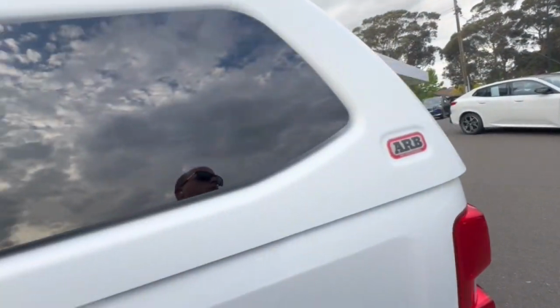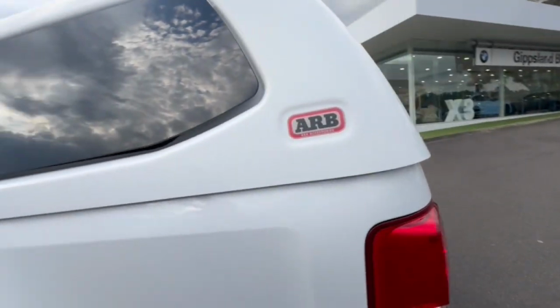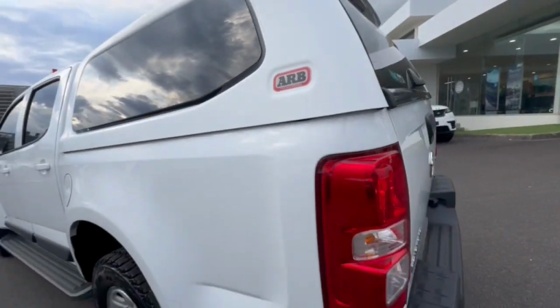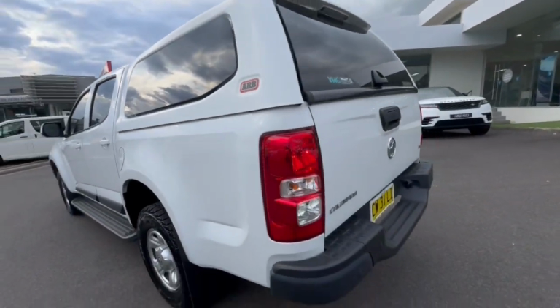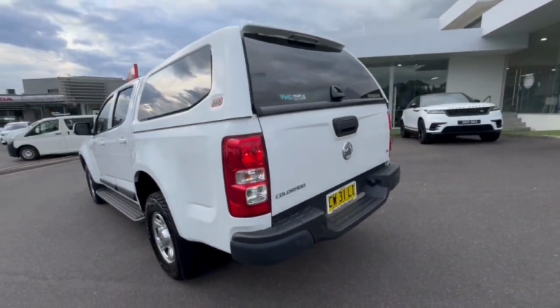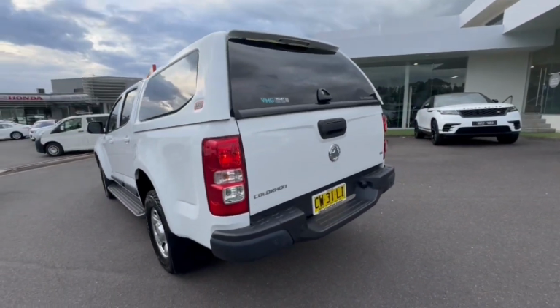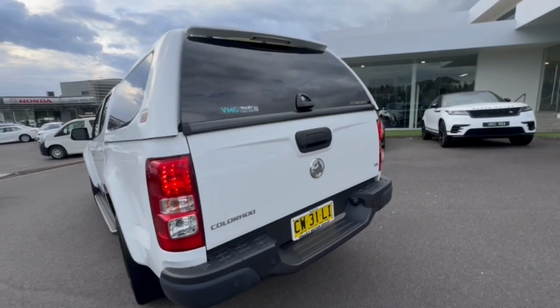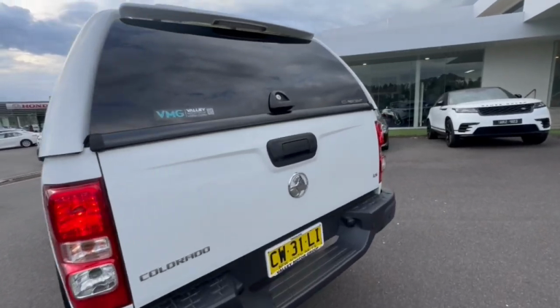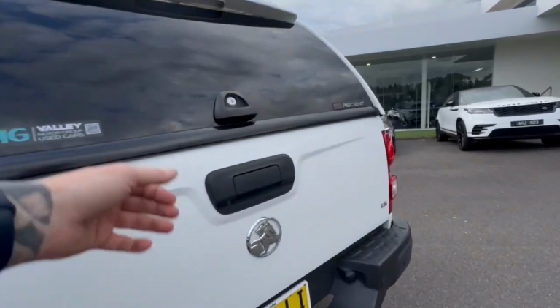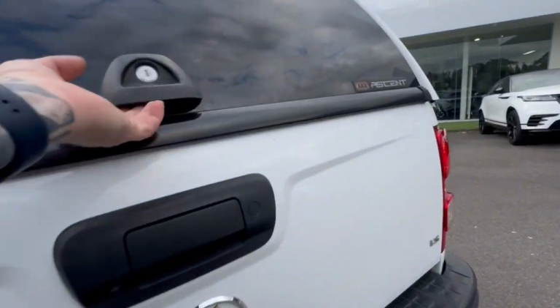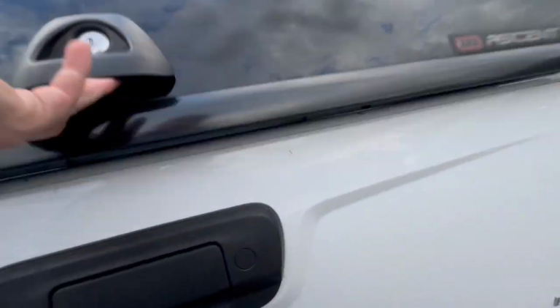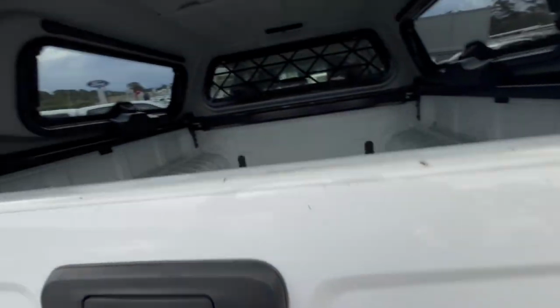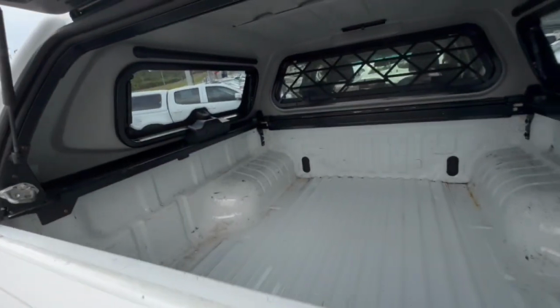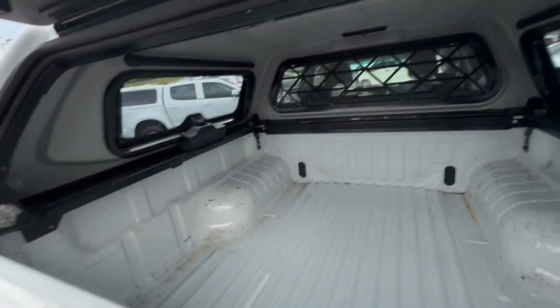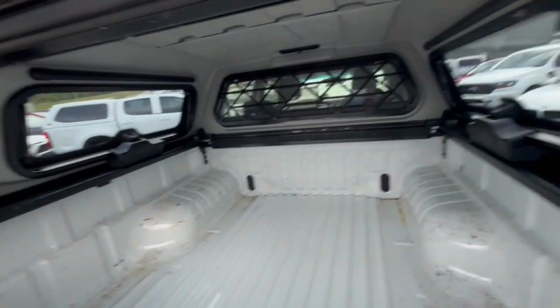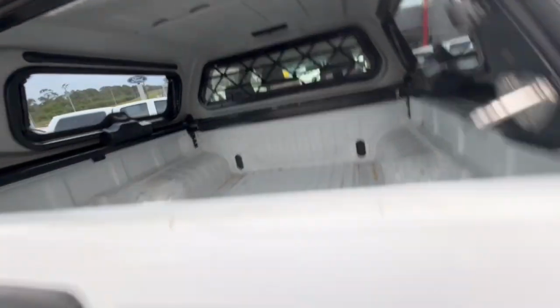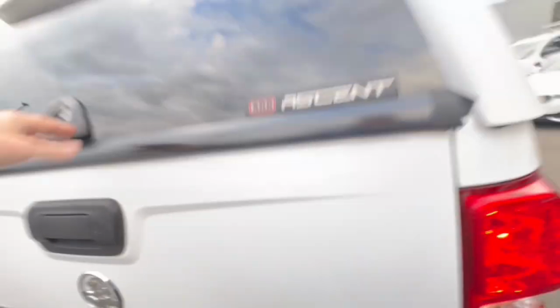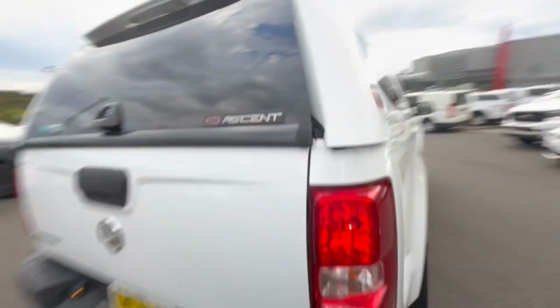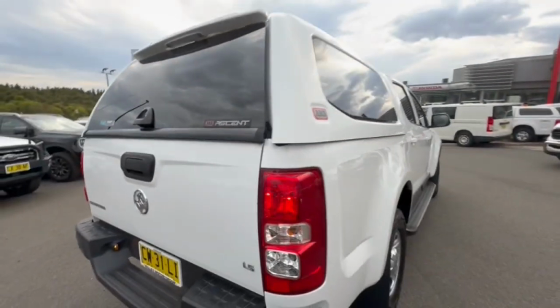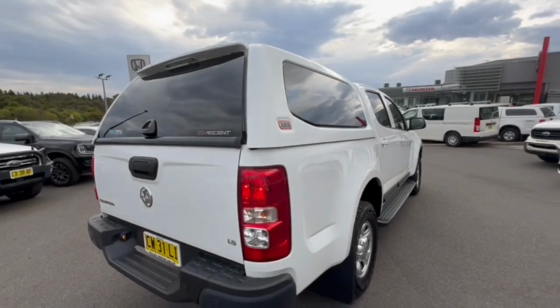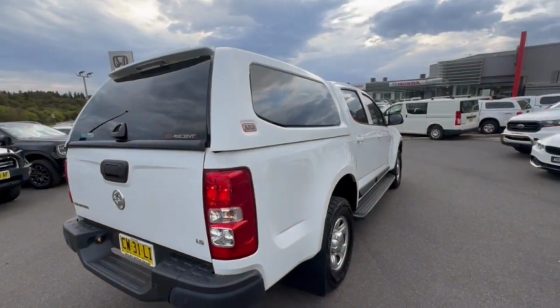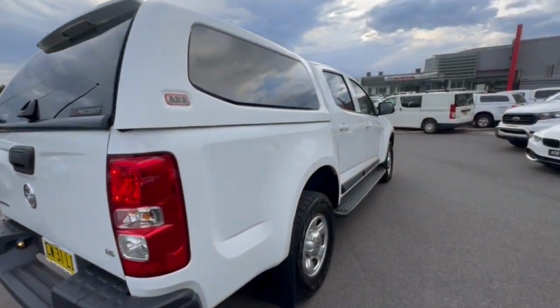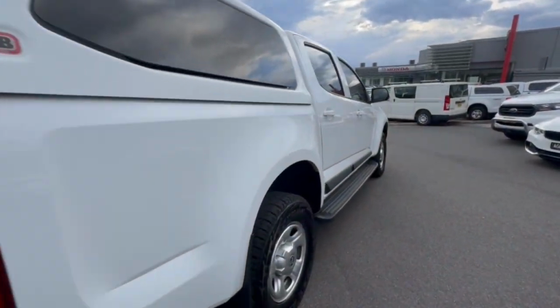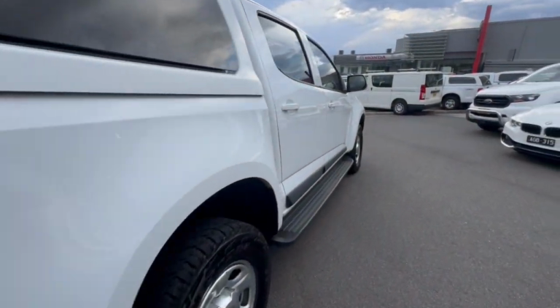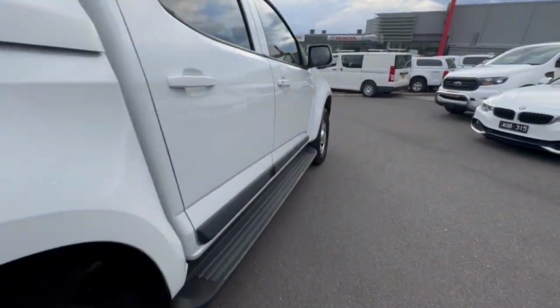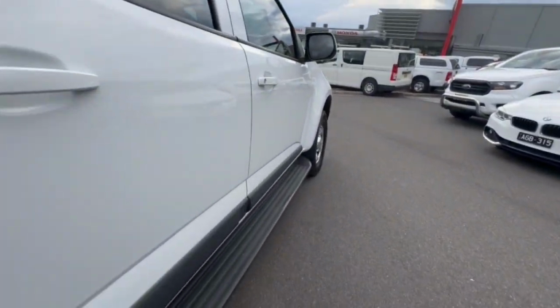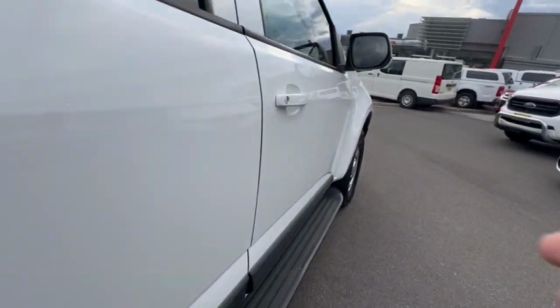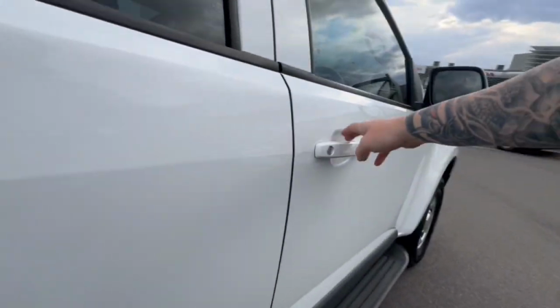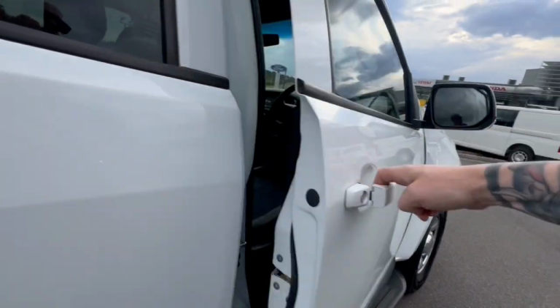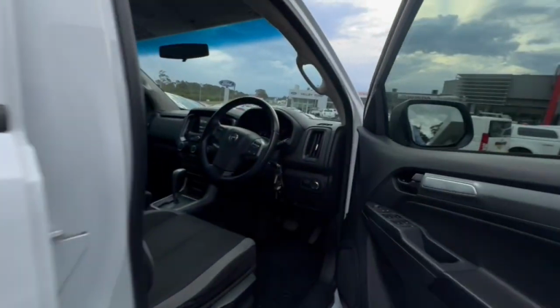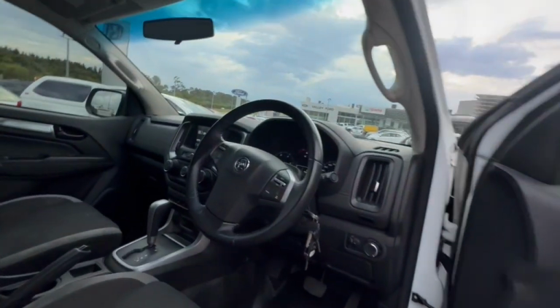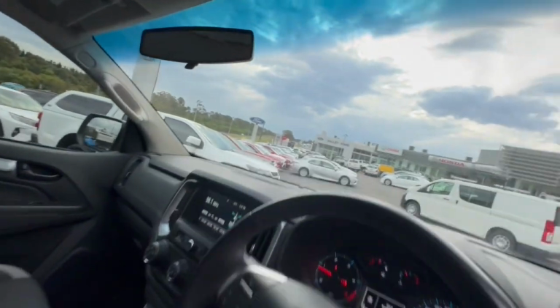The canopy works off the central locking. Rear sensors on the back and also through the back of the tub it is in really good condition. Coming down through the side it presents extremely well.